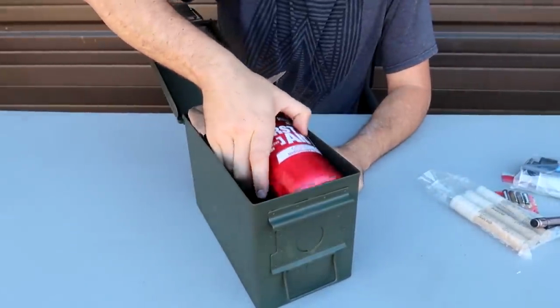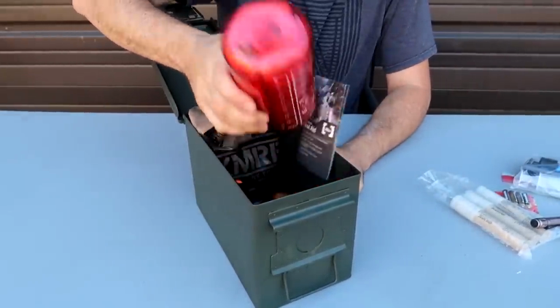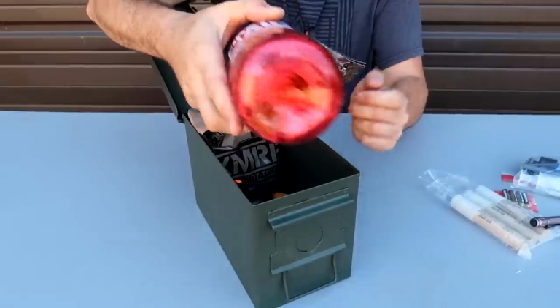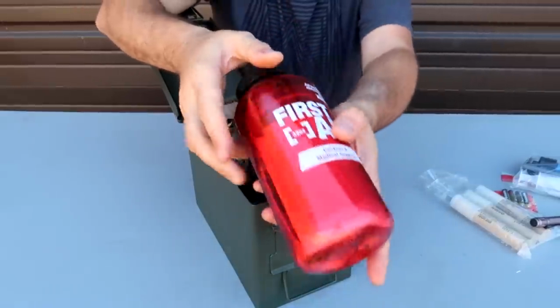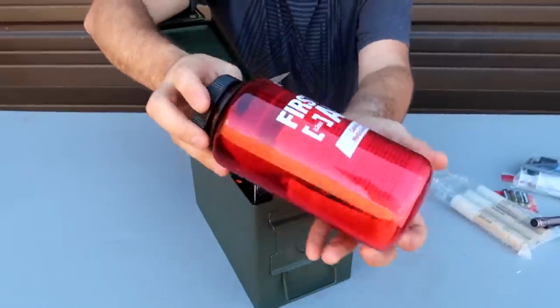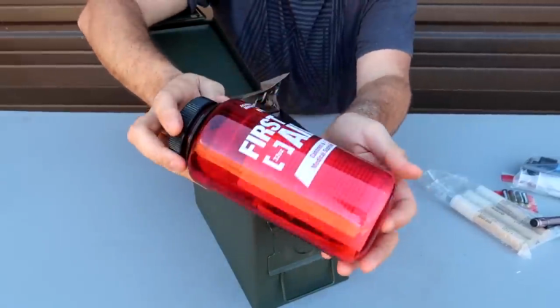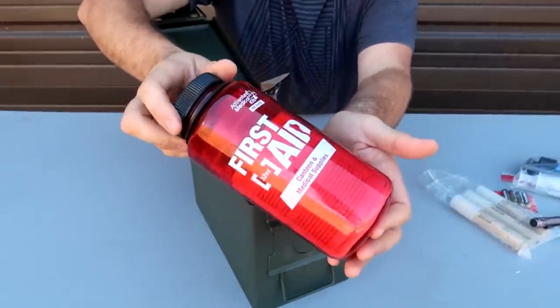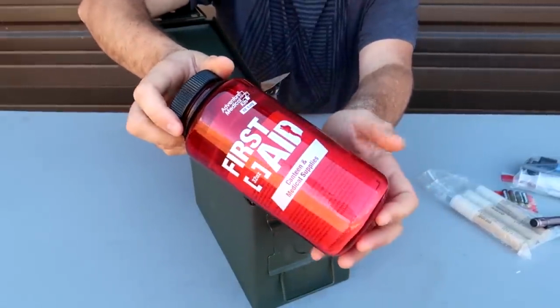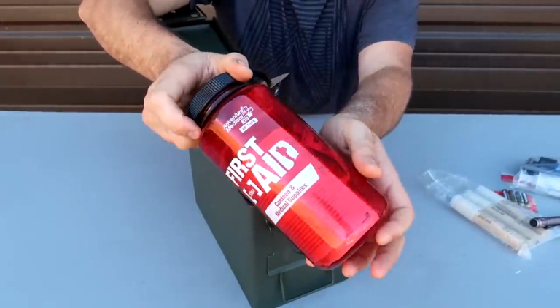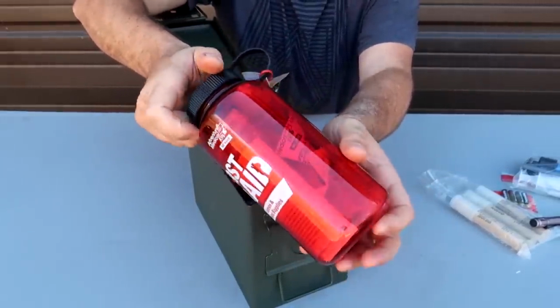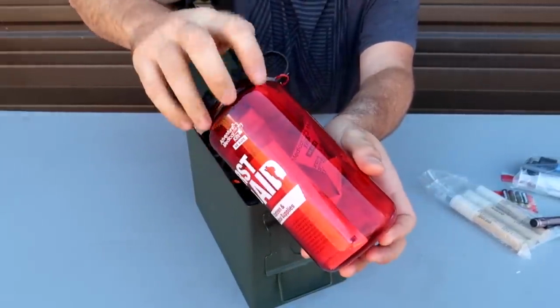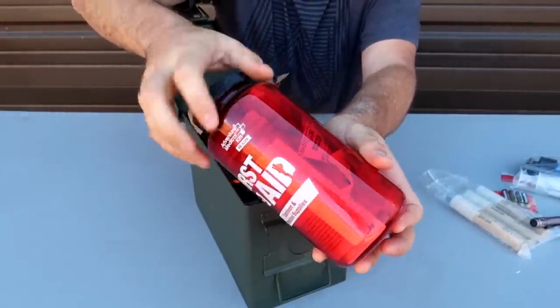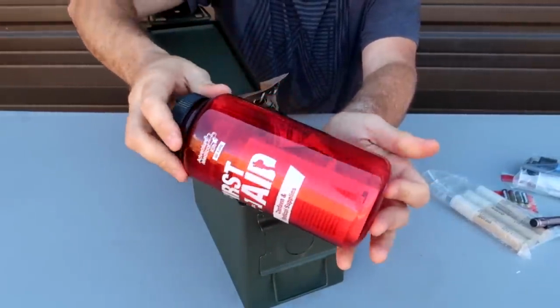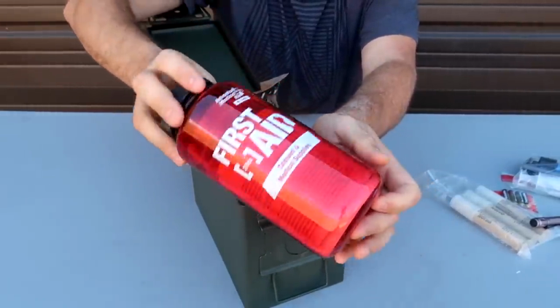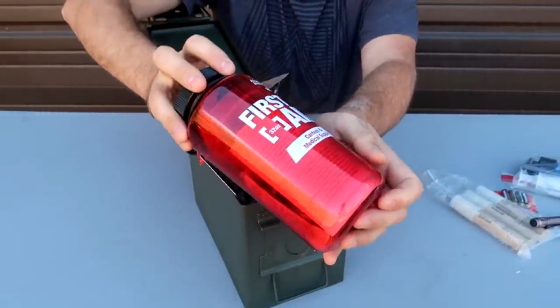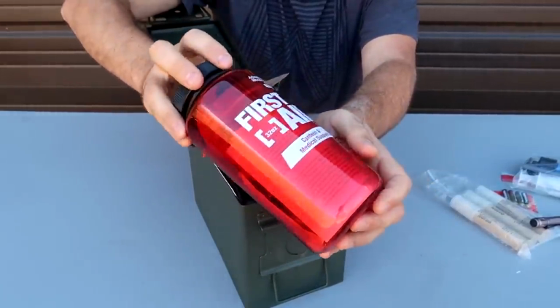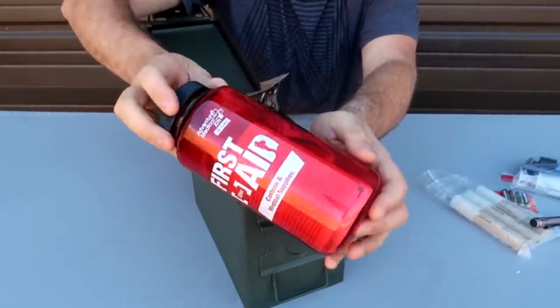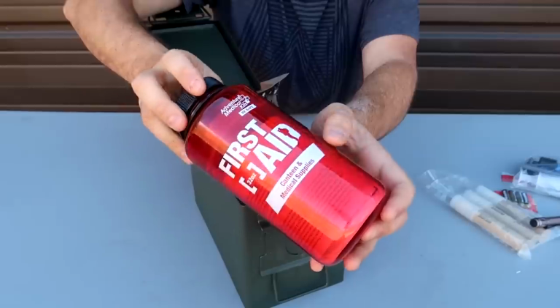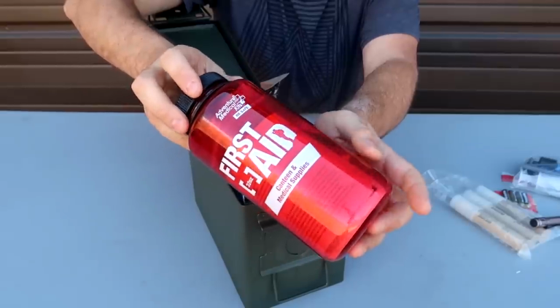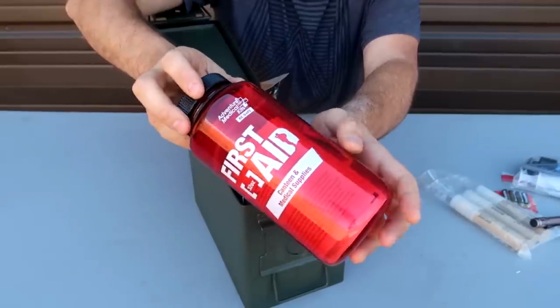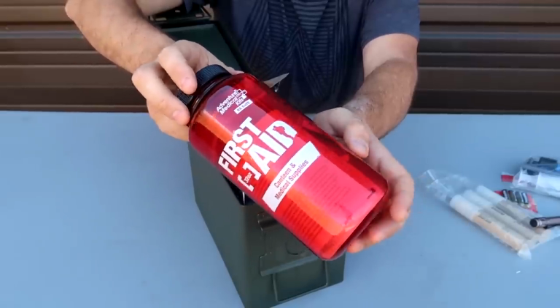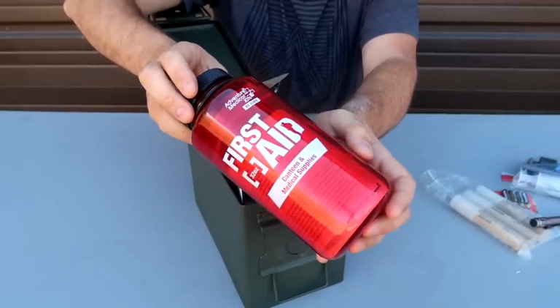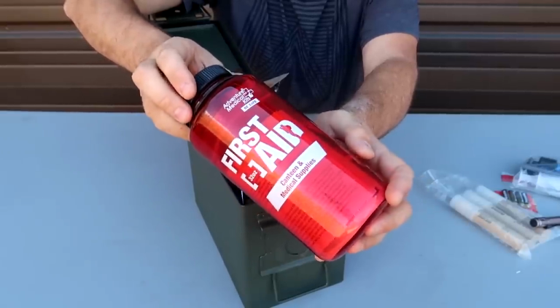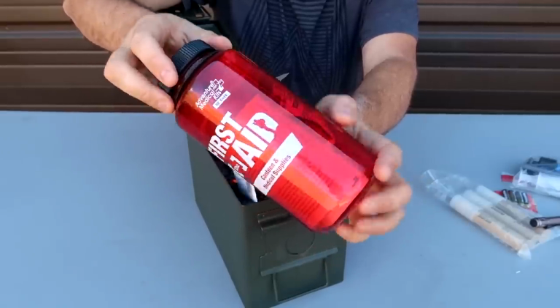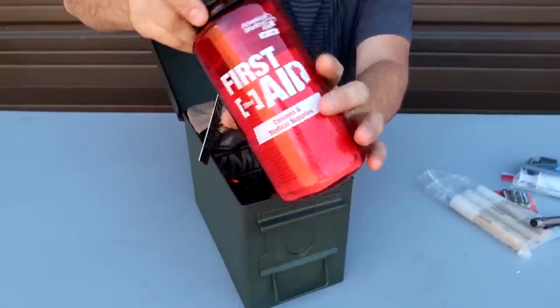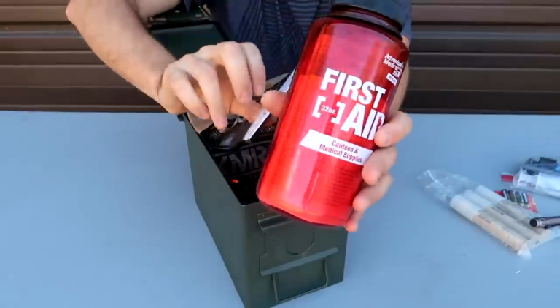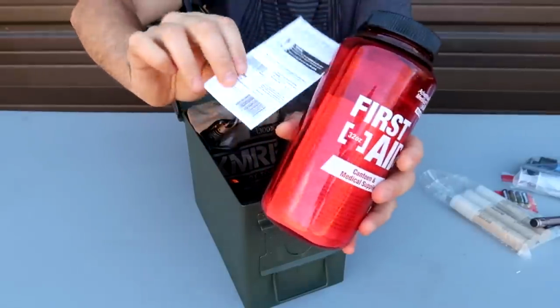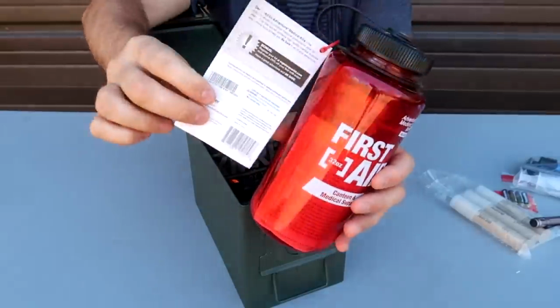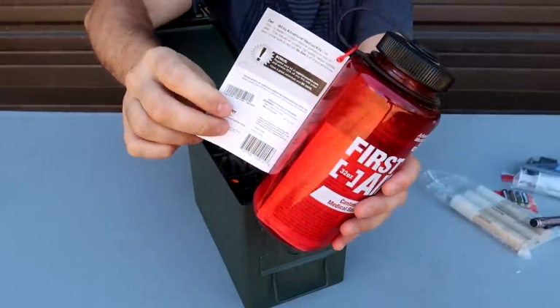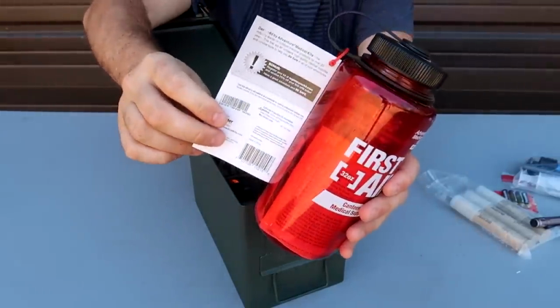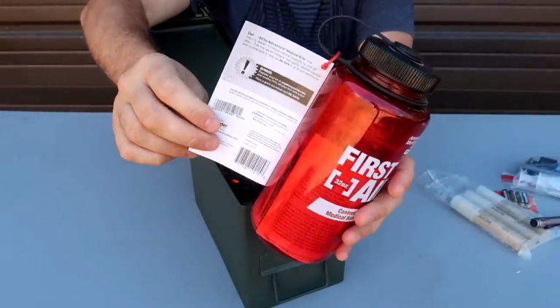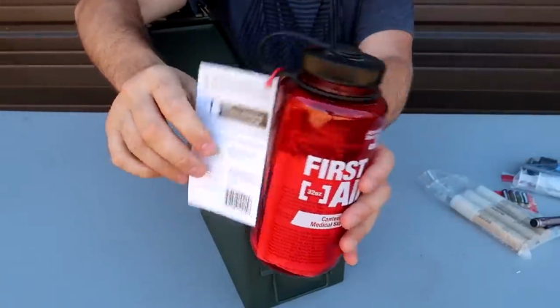Then, of course, first aid. This is a simple first aid kit. As you can see, it's not fully packed — you can pack in even more stuff. I just did it quickly.